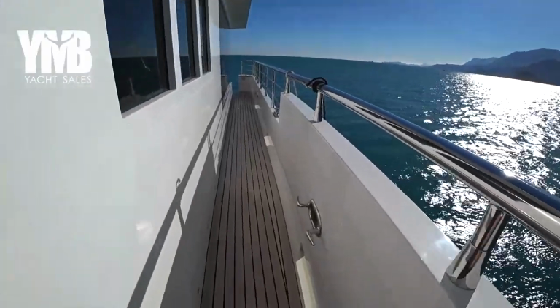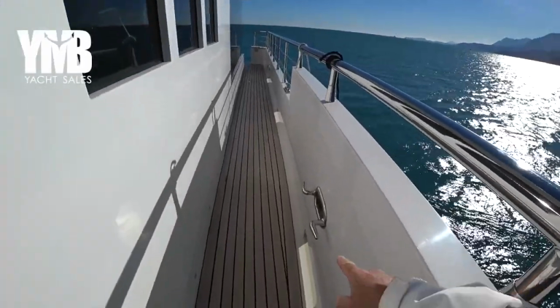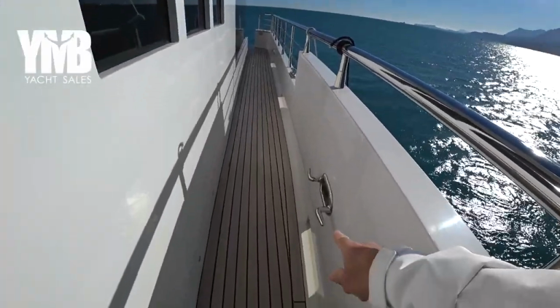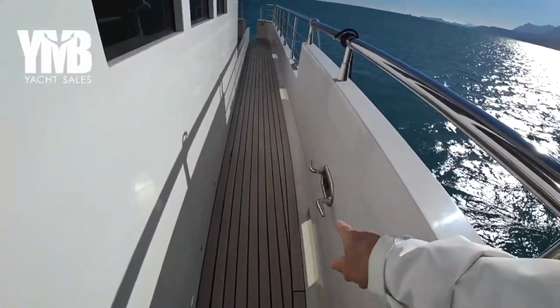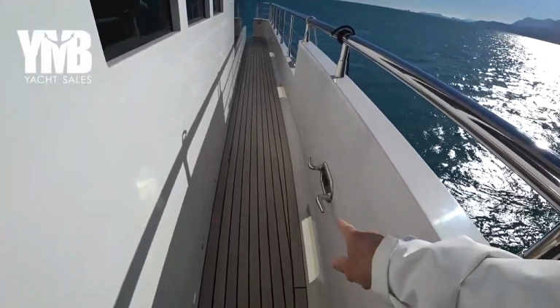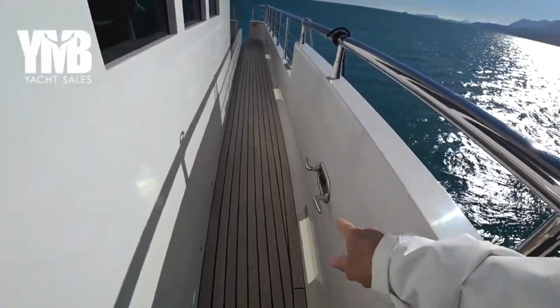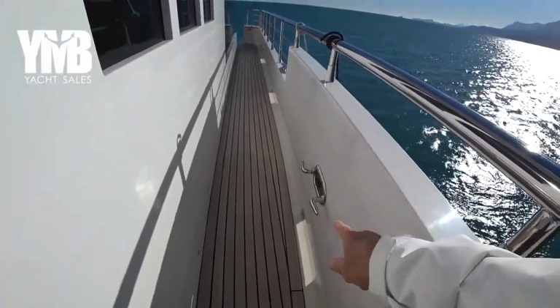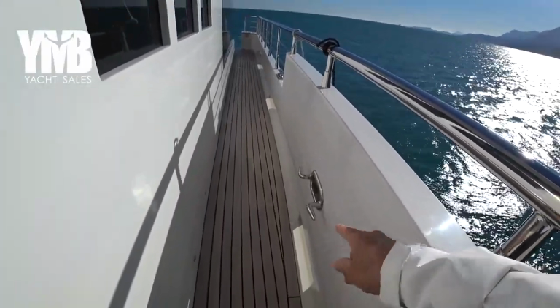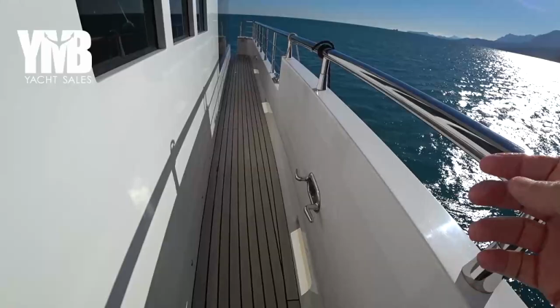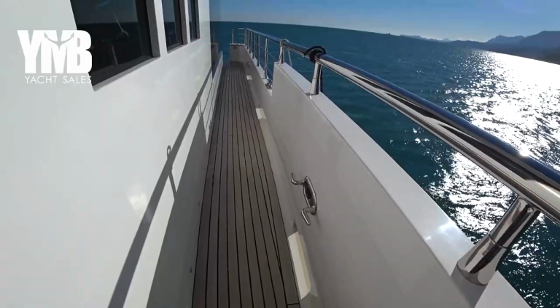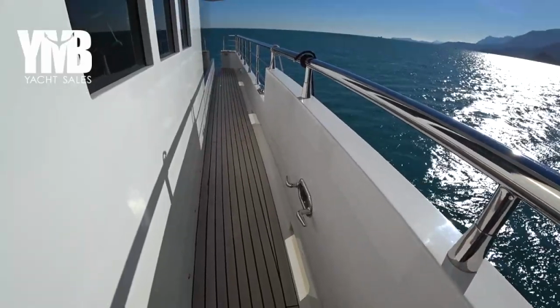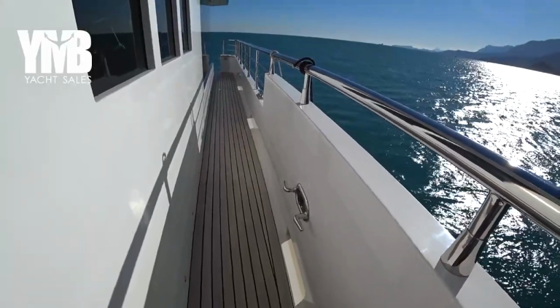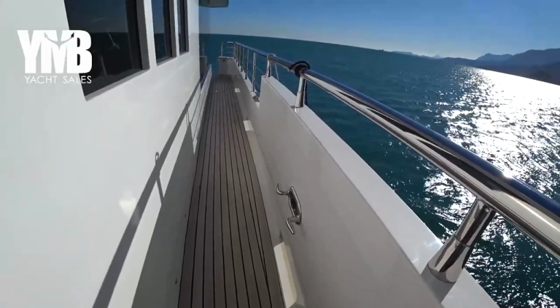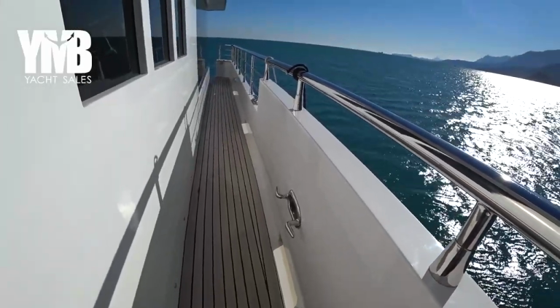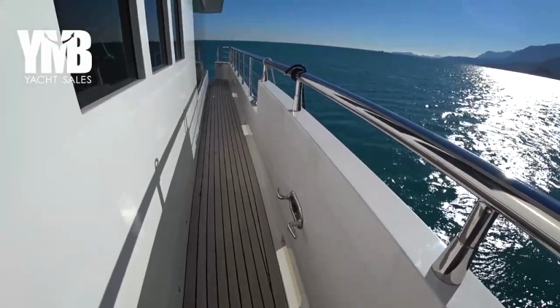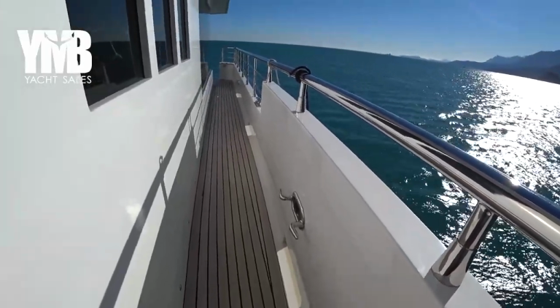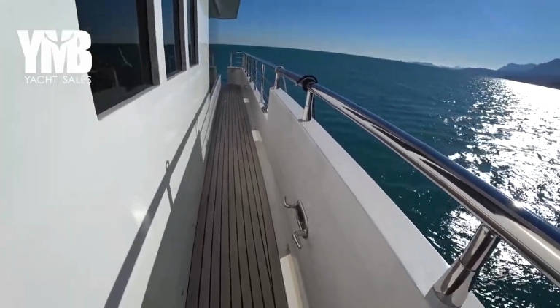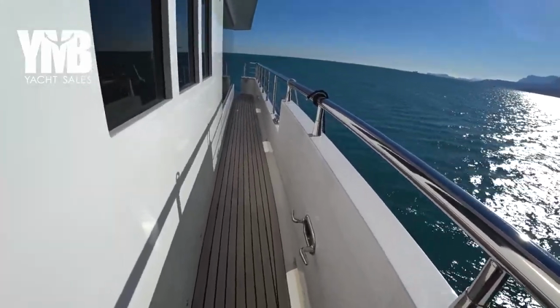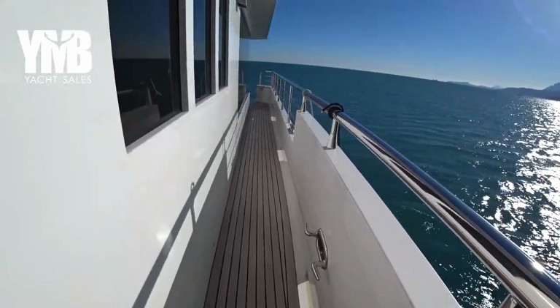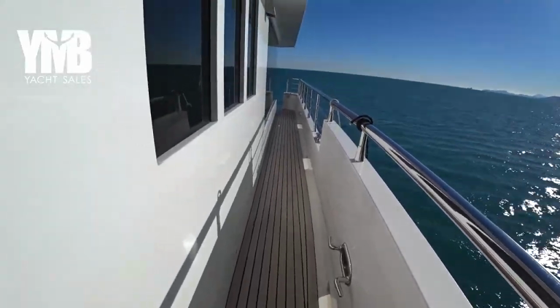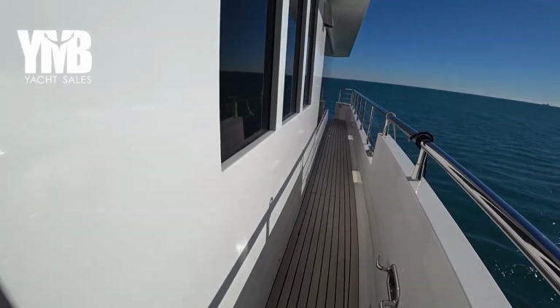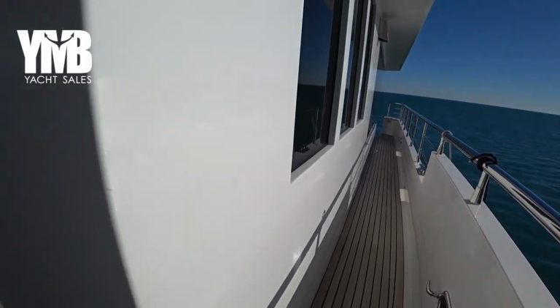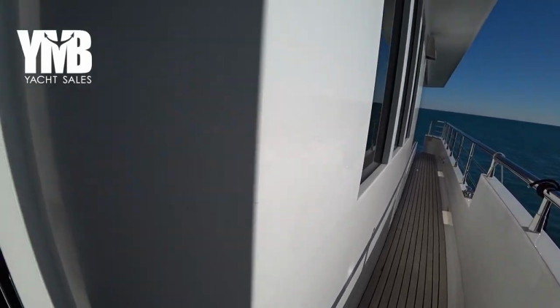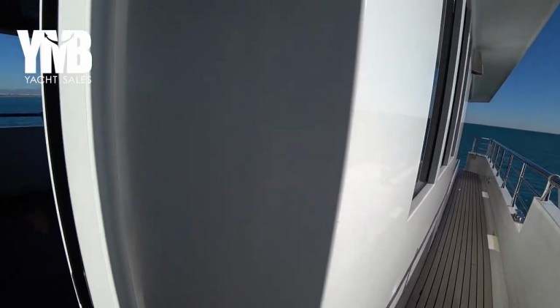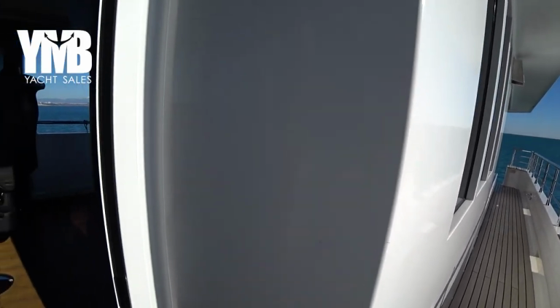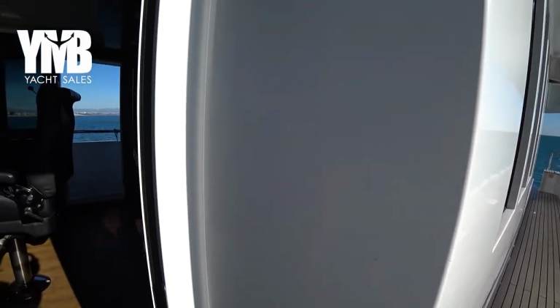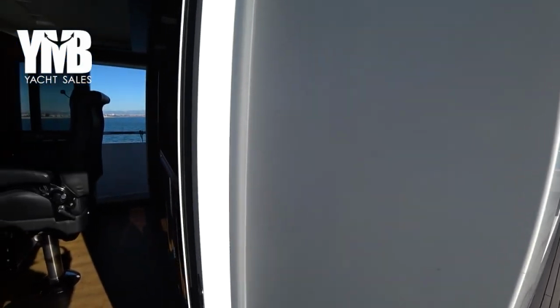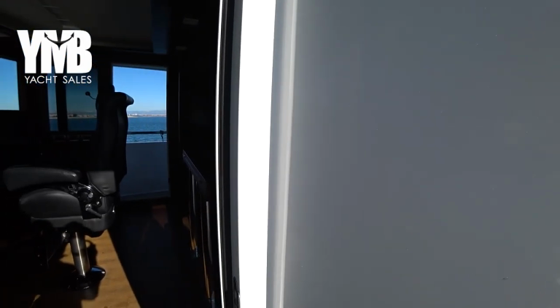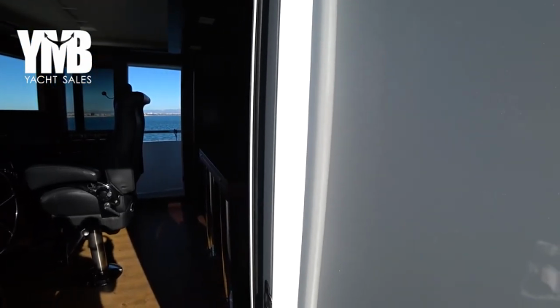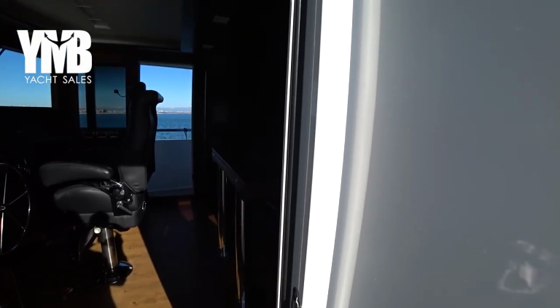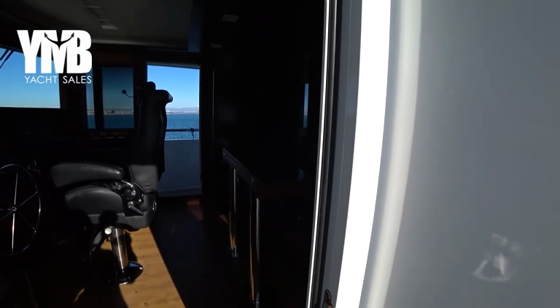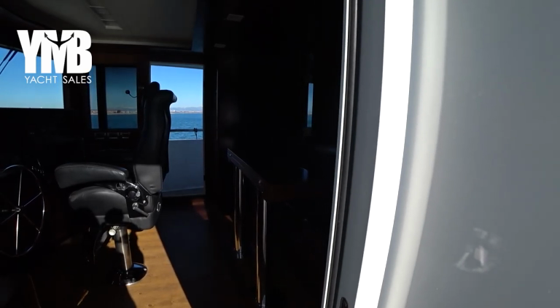On the starboard side there is another bollard and another cleat here for mooring. Let's go inside the pilot house and see what we have there.